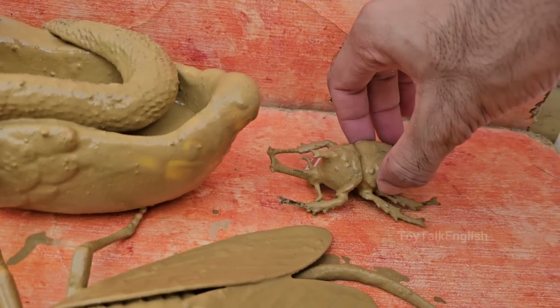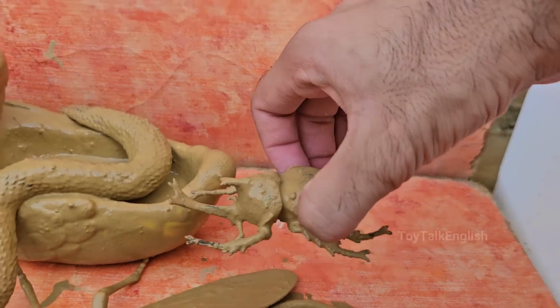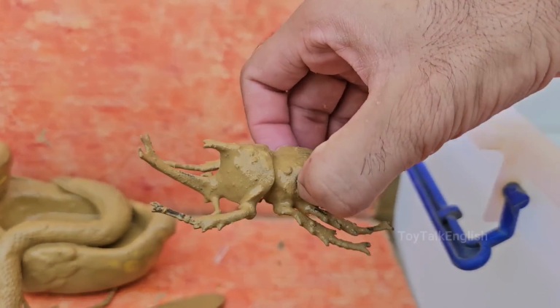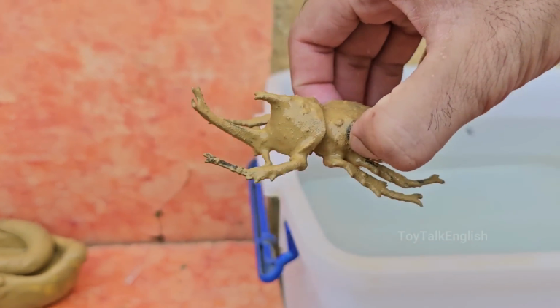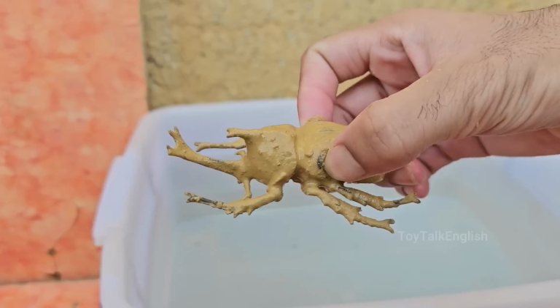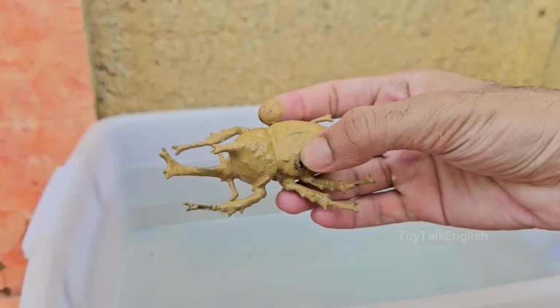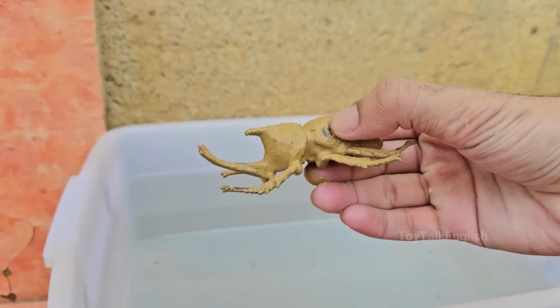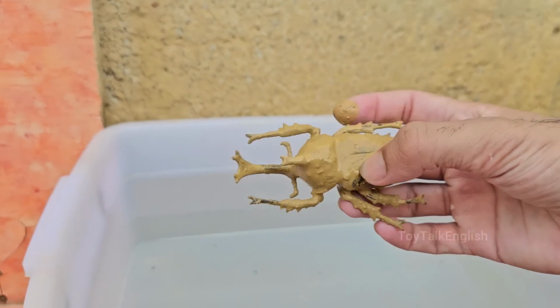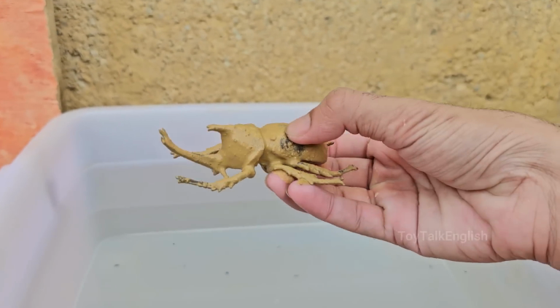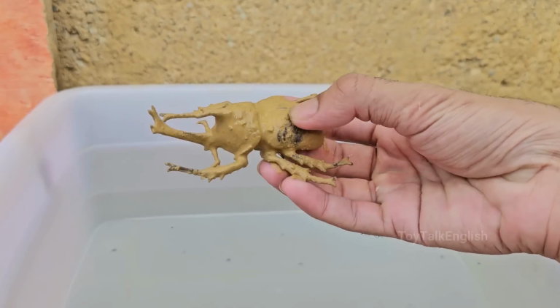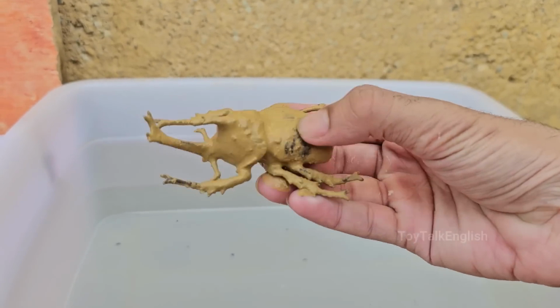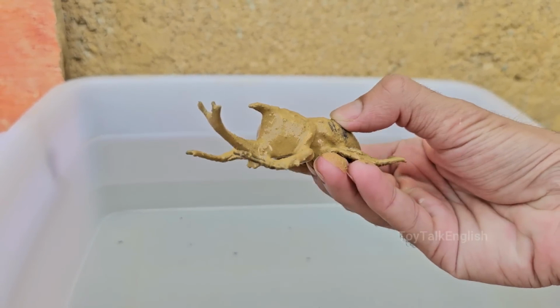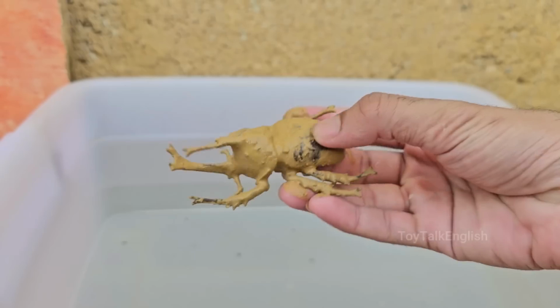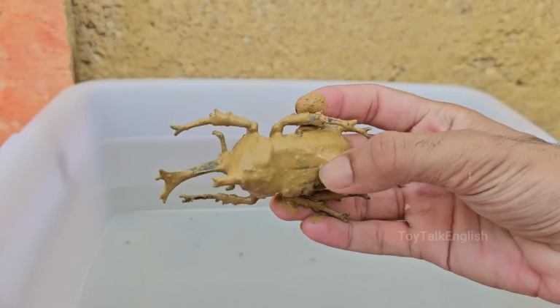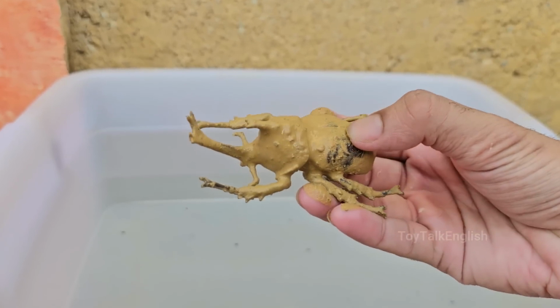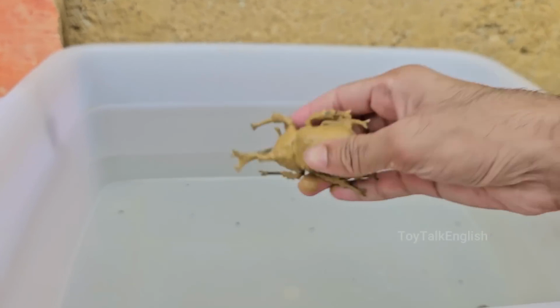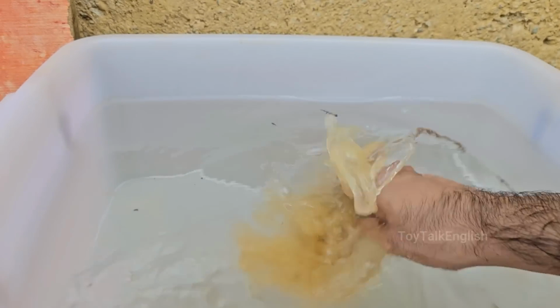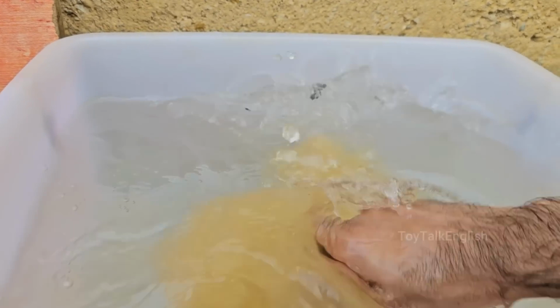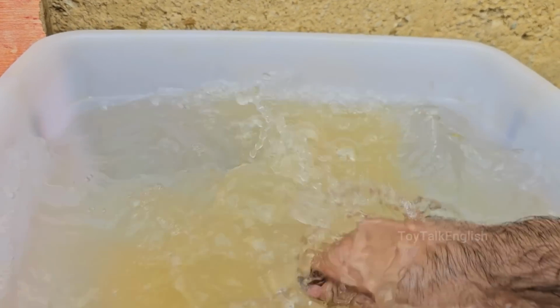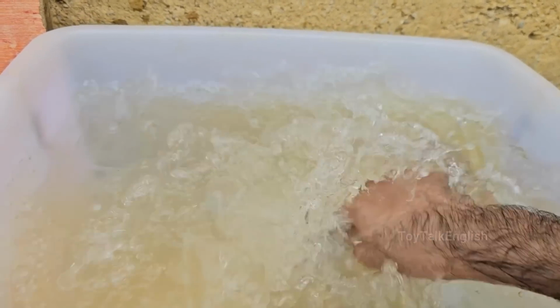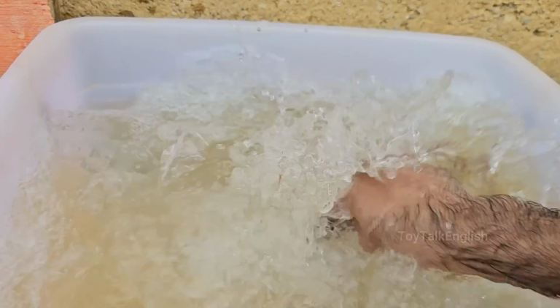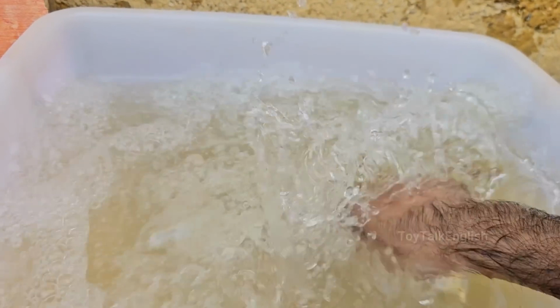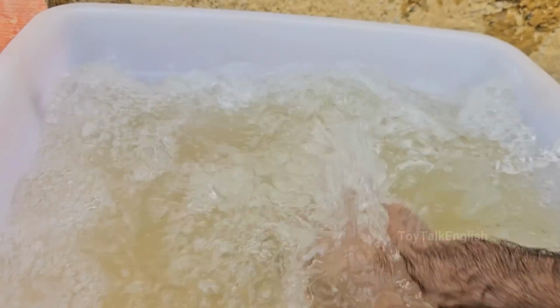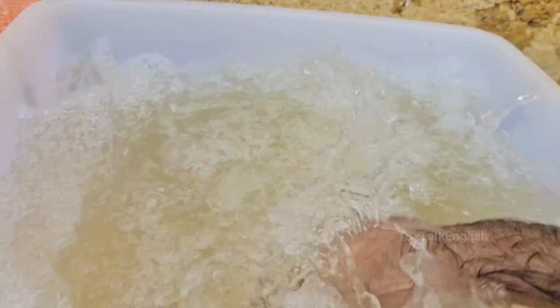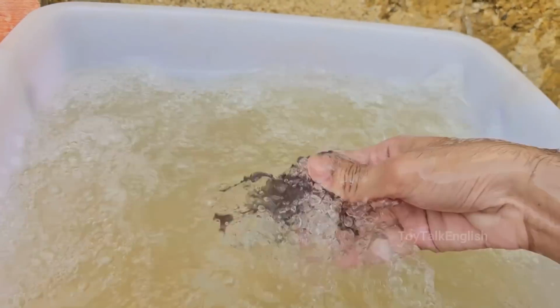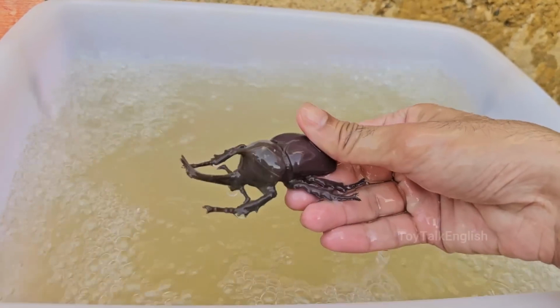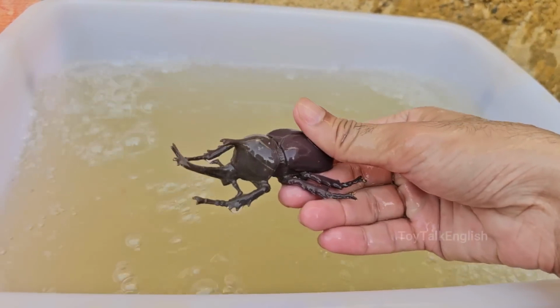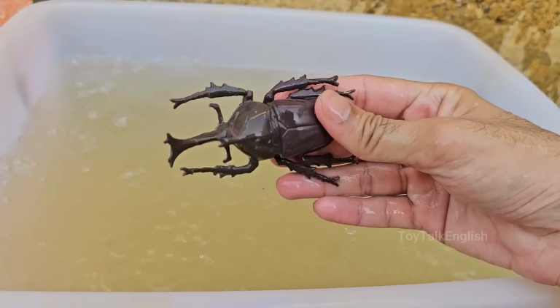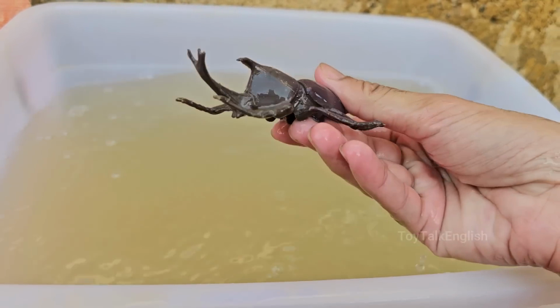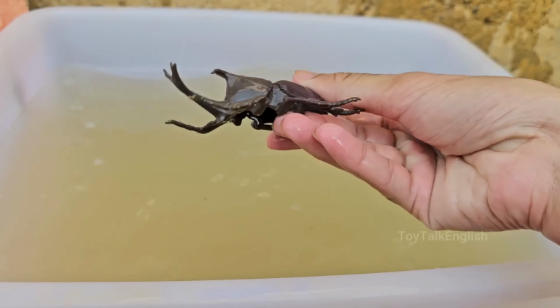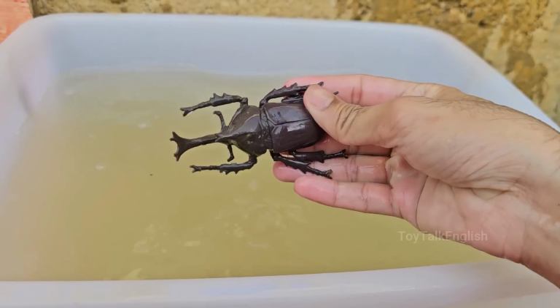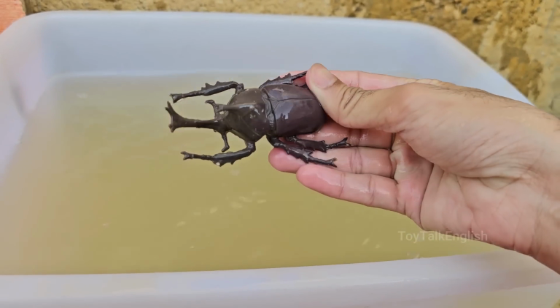Rhinoceros beetles are among the largest beetles in the world, with some species reaching up to 6 inches (15 centimeters) in length. They are also incredibly strong, capable of lifting objects up to 850 times their own weight.